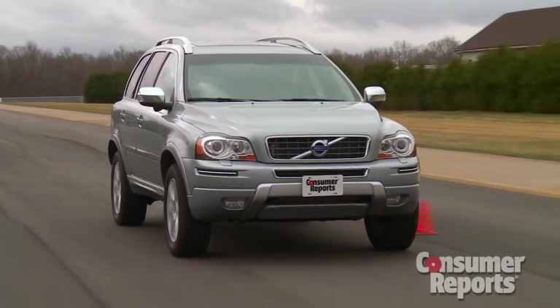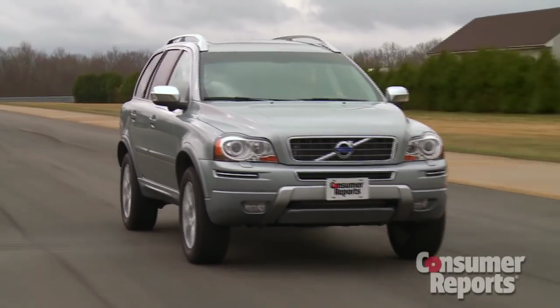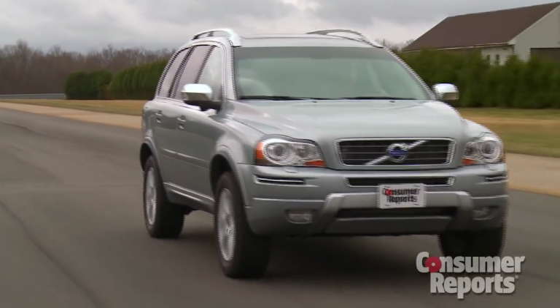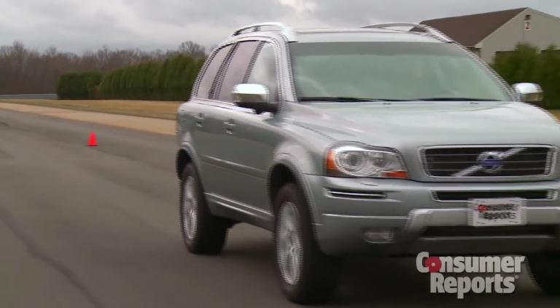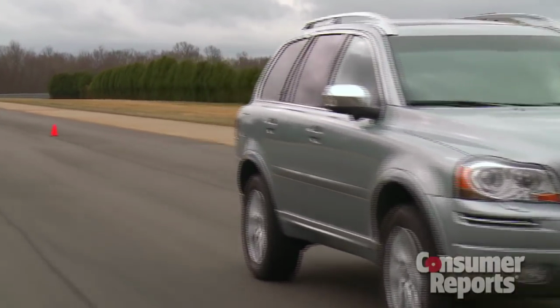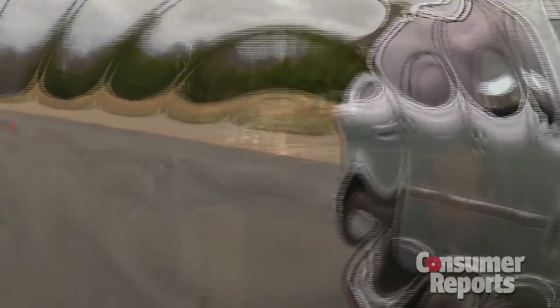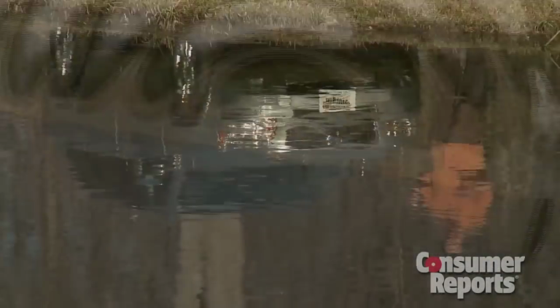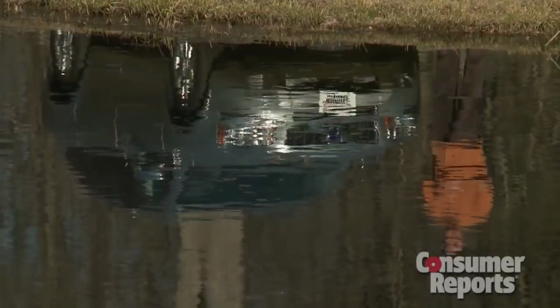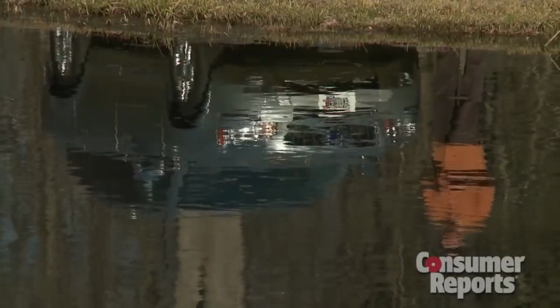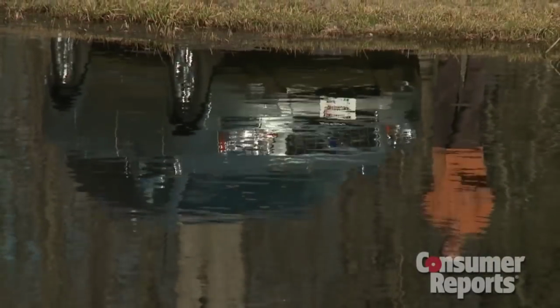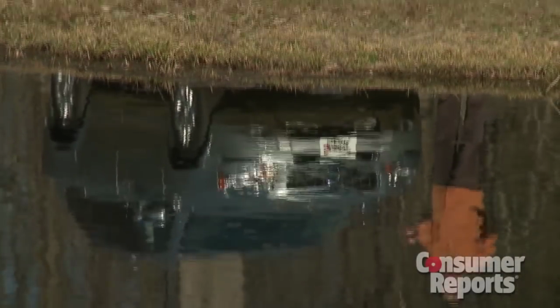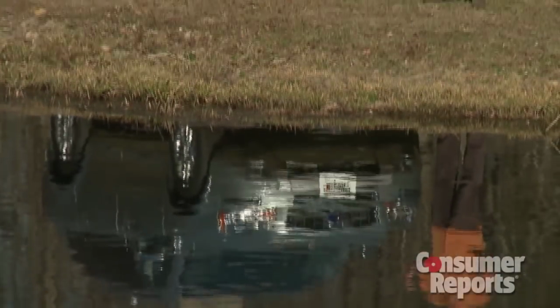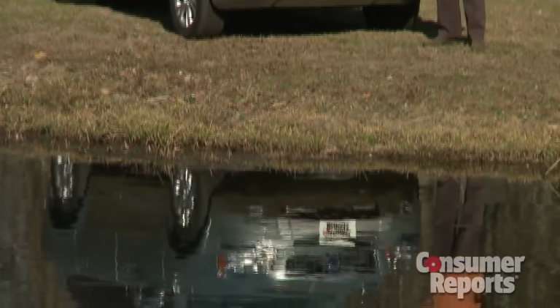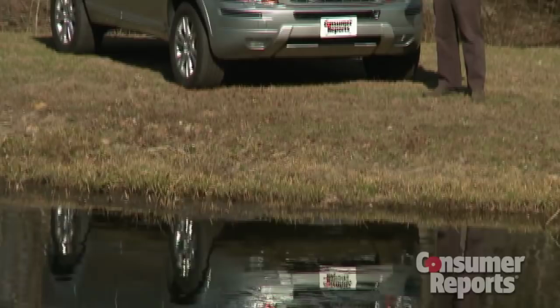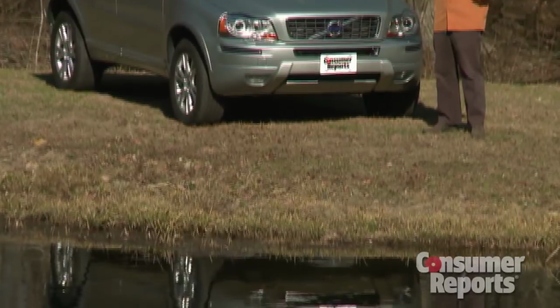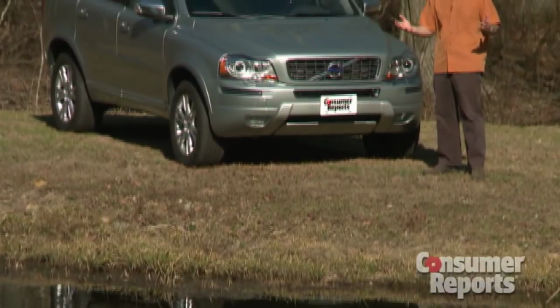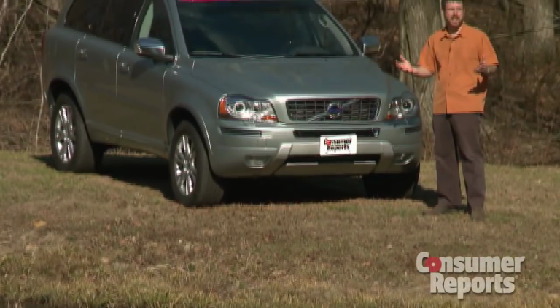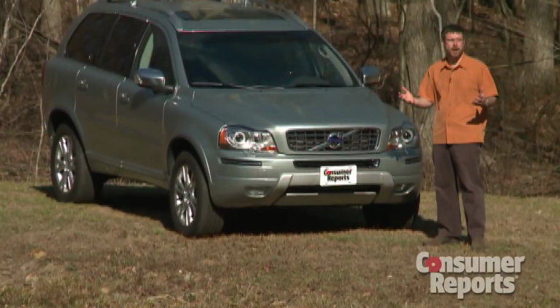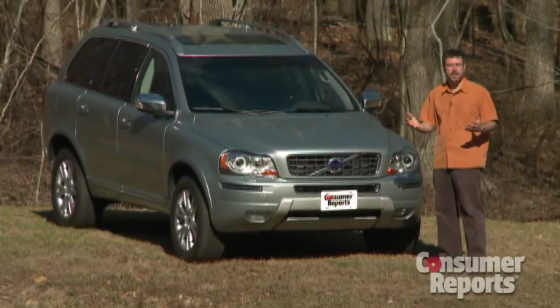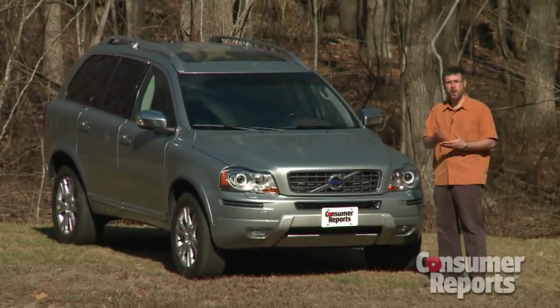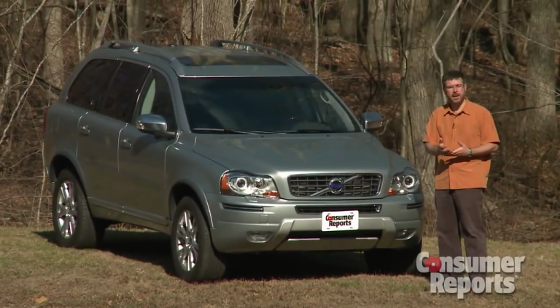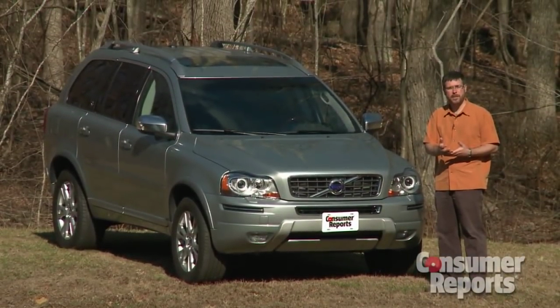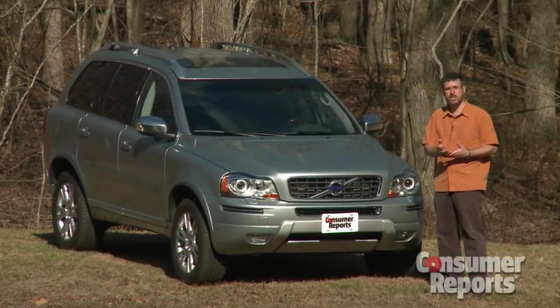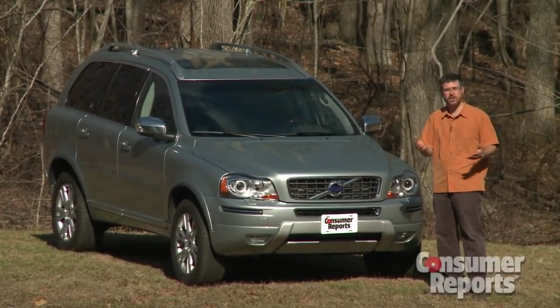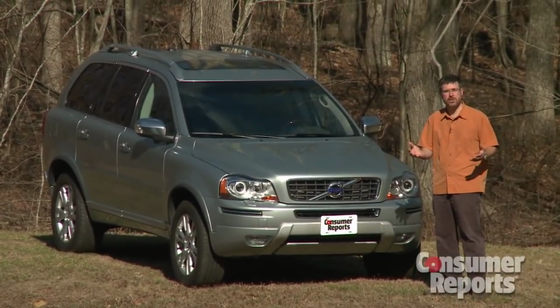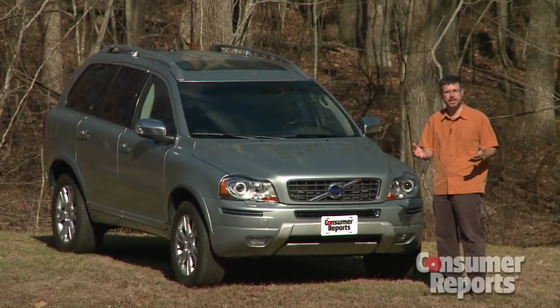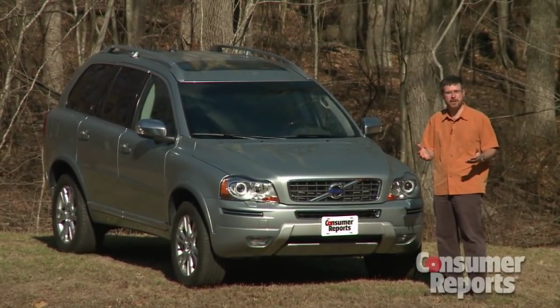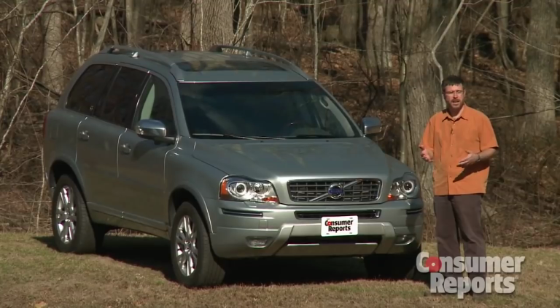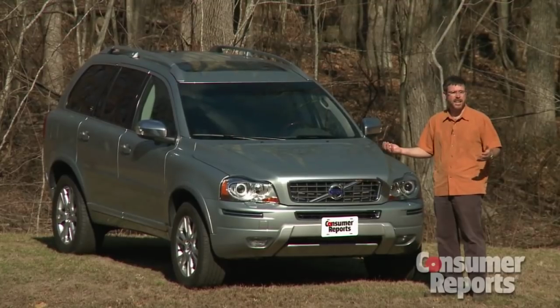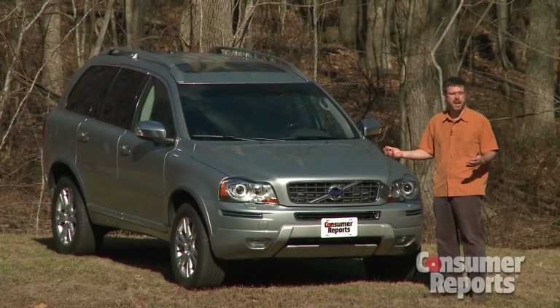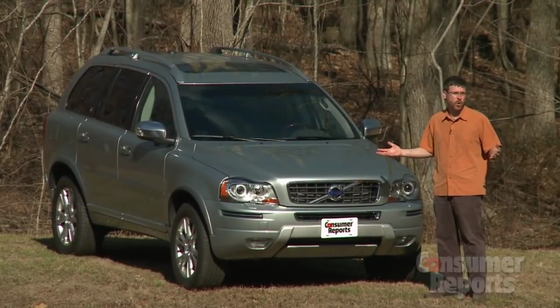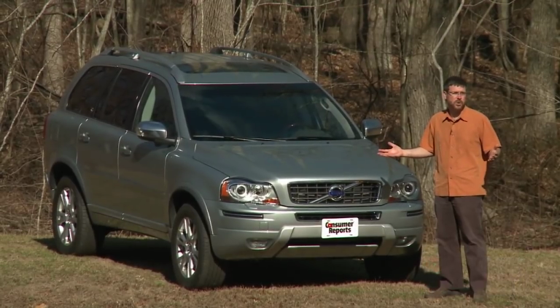The XC90's lackluster performance is a reflection of this car's dated design — it's simply not keeping up. There's a whole lot of competition in the luxury SUV segment, and the XC90 is old news.